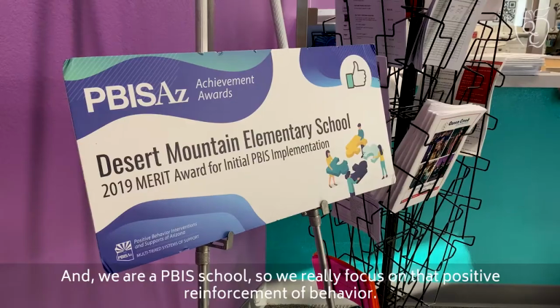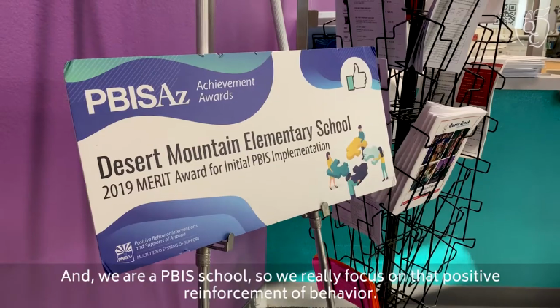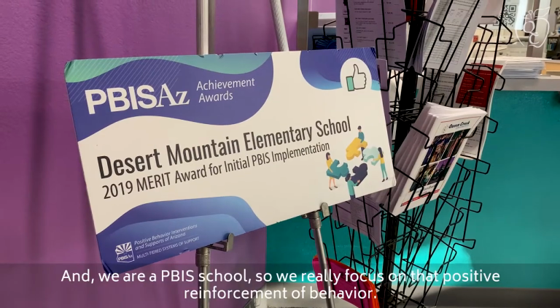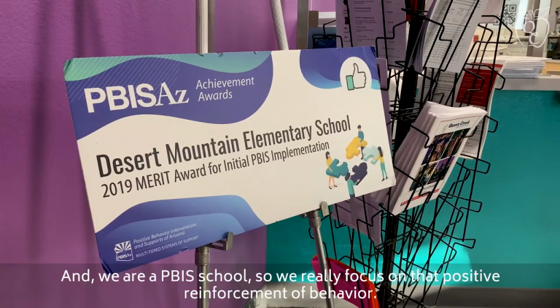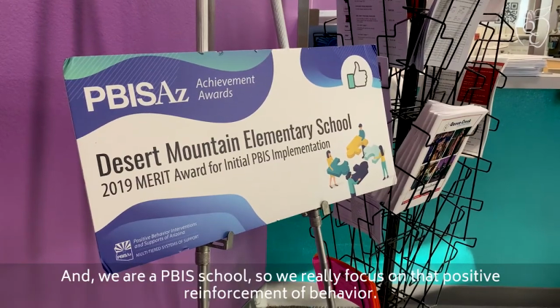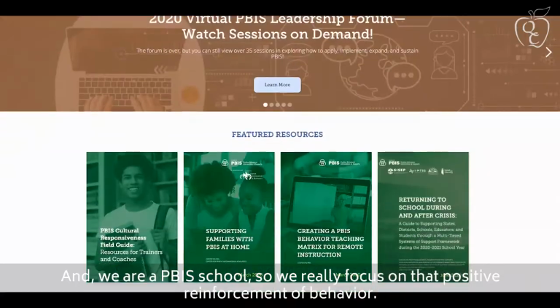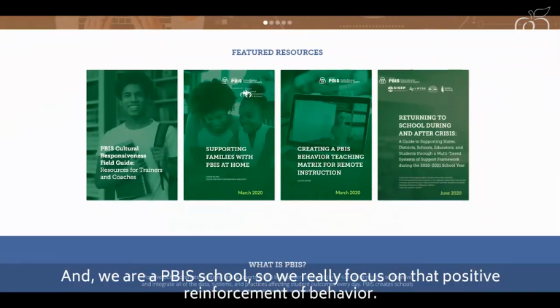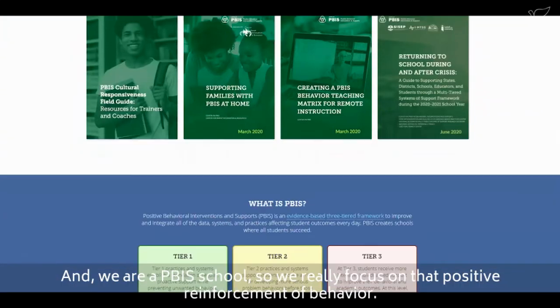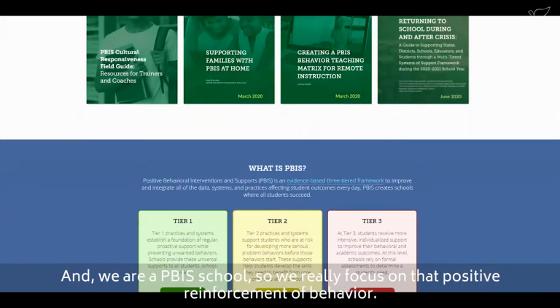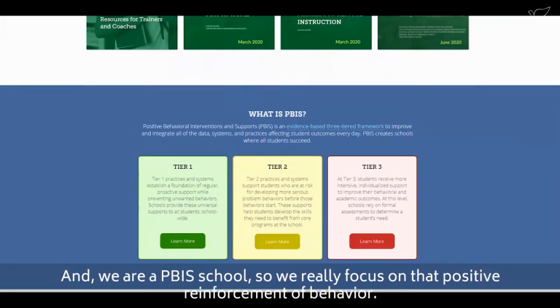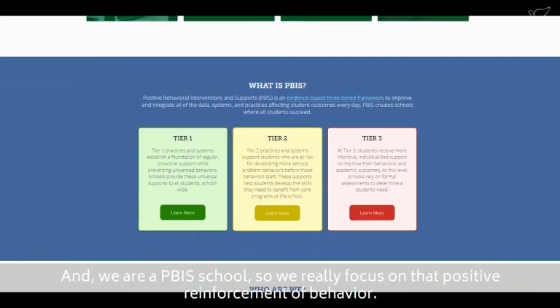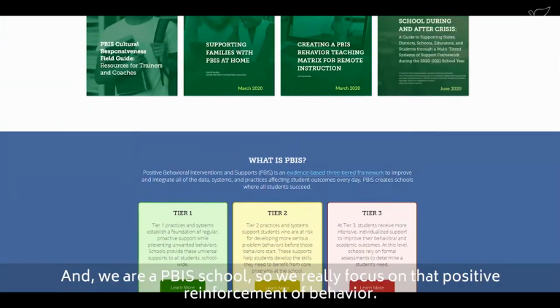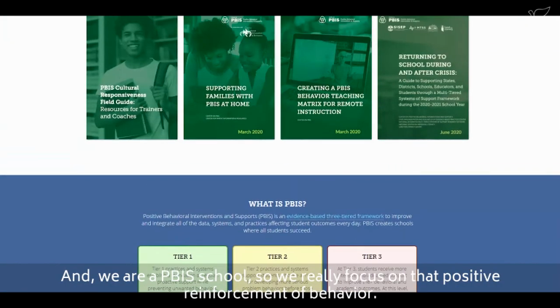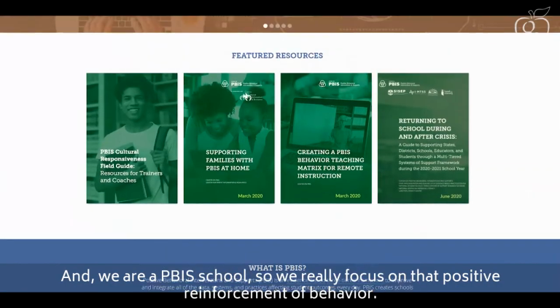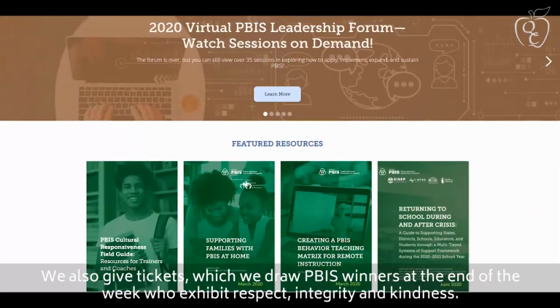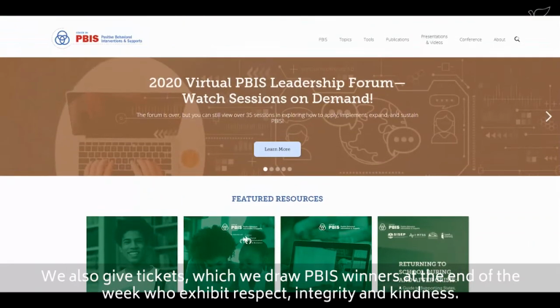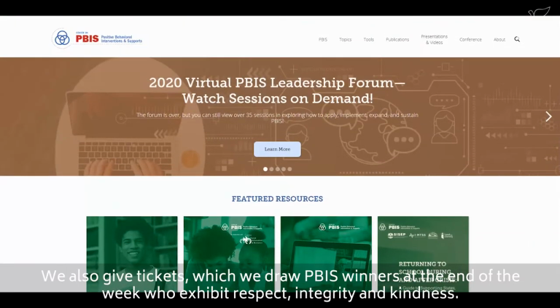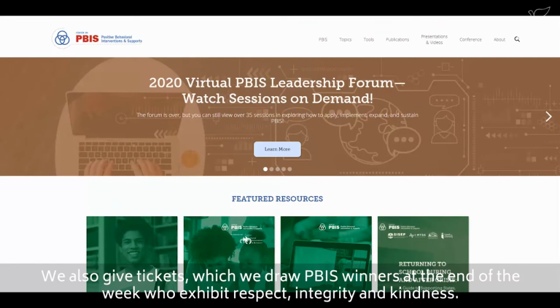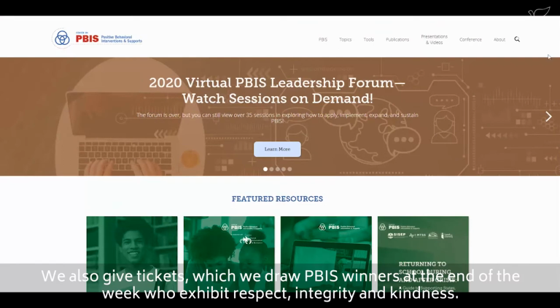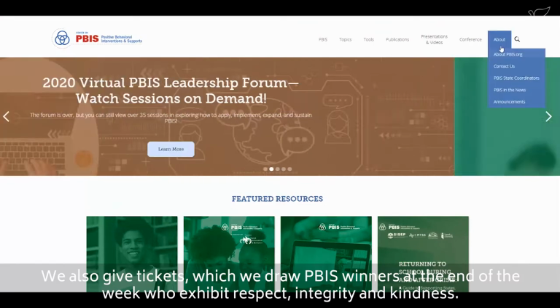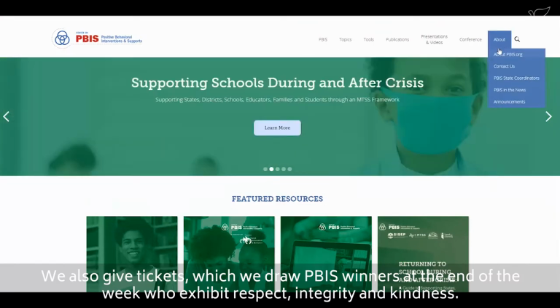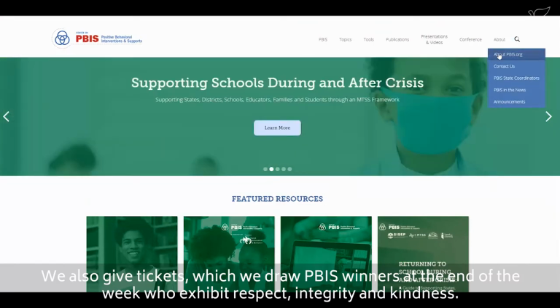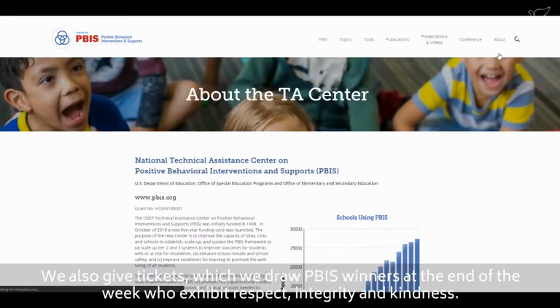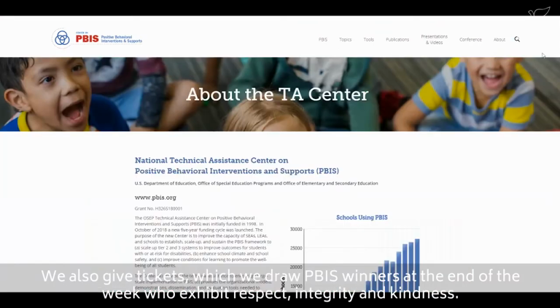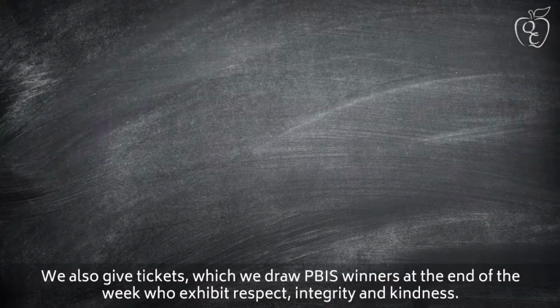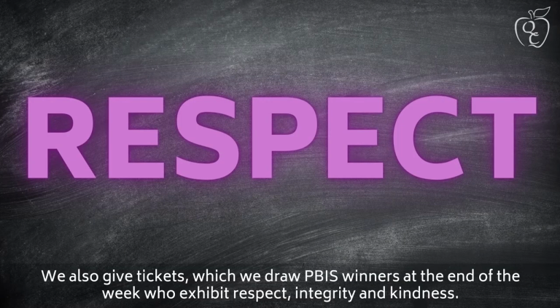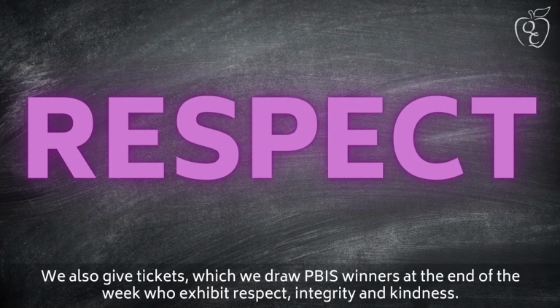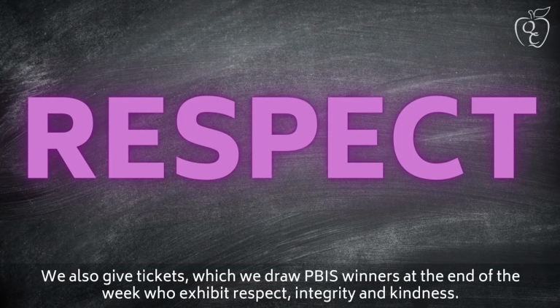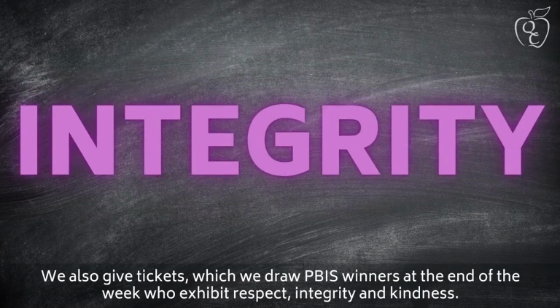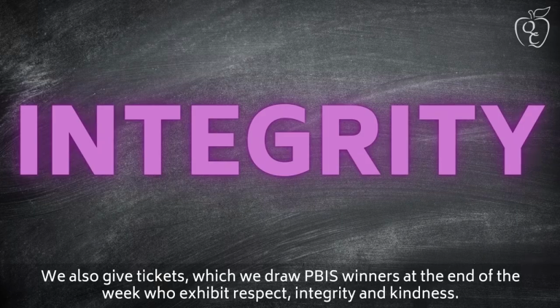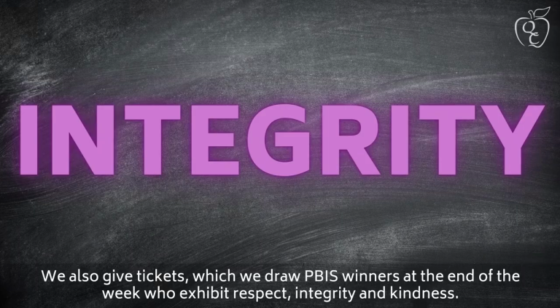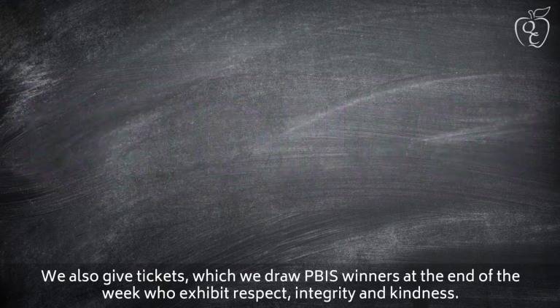We are a PBIS school, so we really focus on positive reinforcement of behavior. We also give tickets, and we draw PBIS winners at the end of the week who exhibit respect, integrity, and kindness.